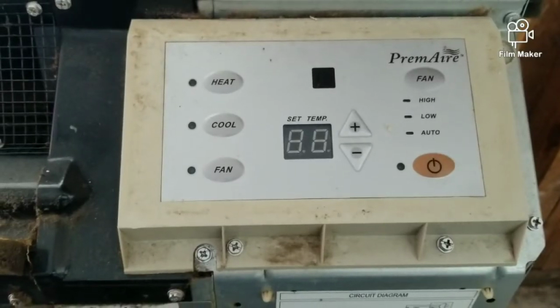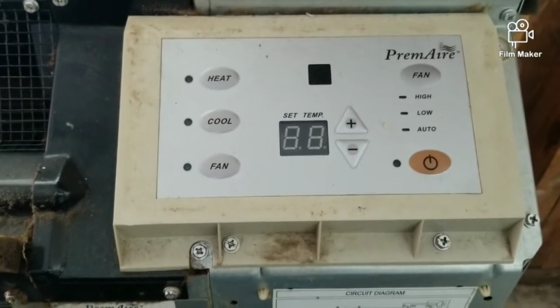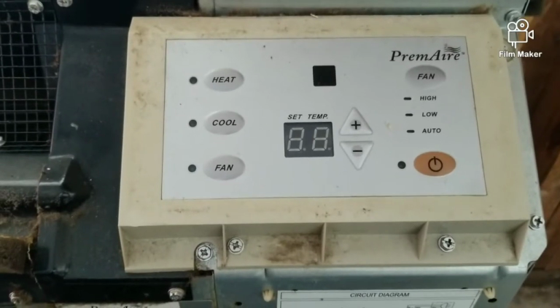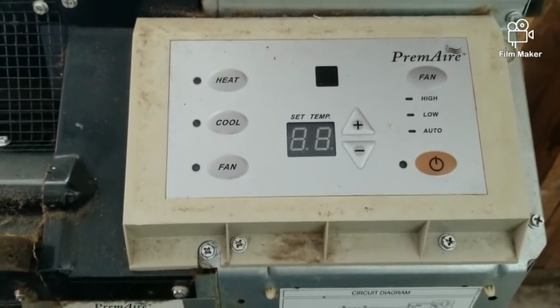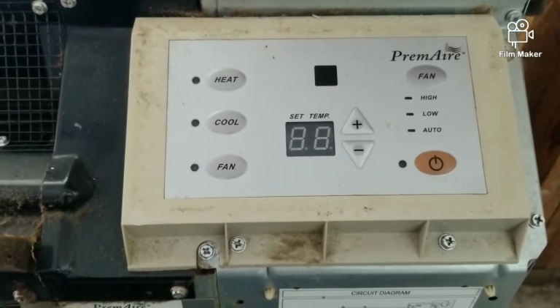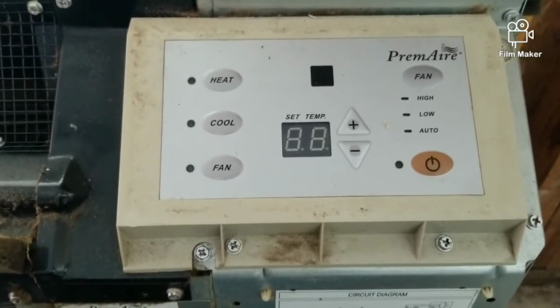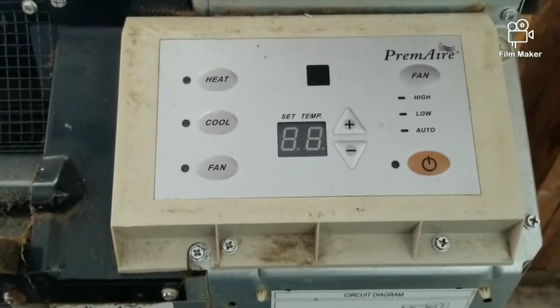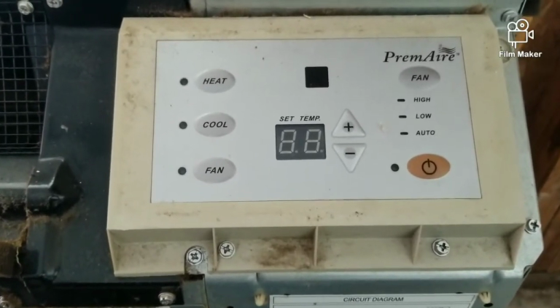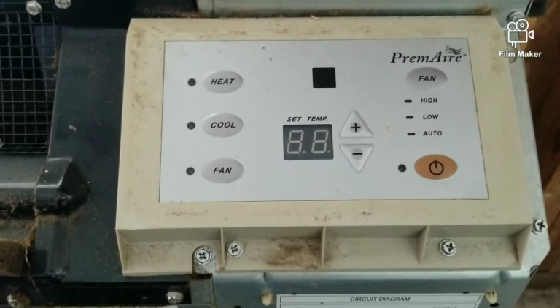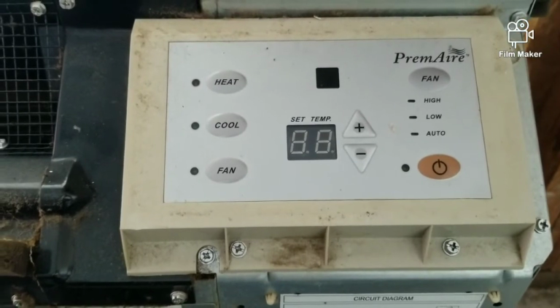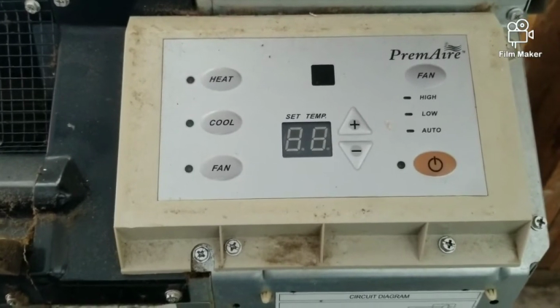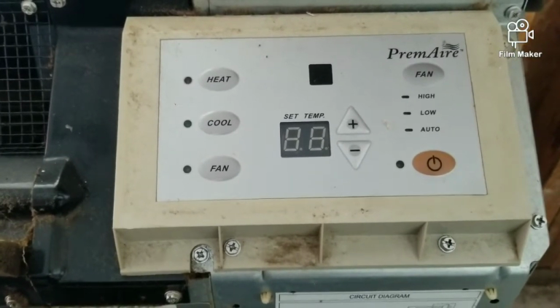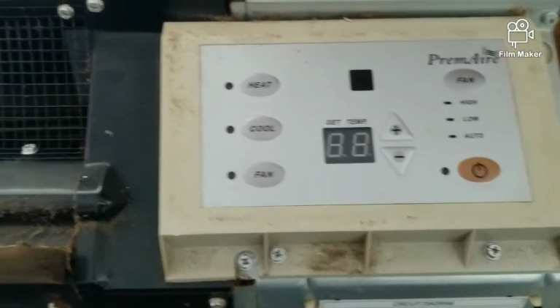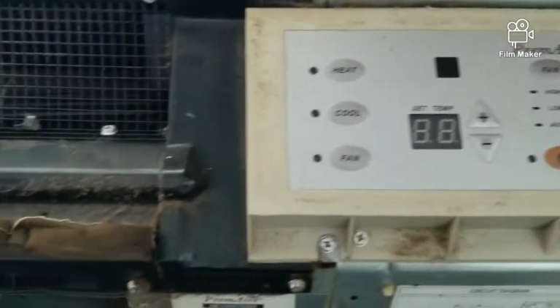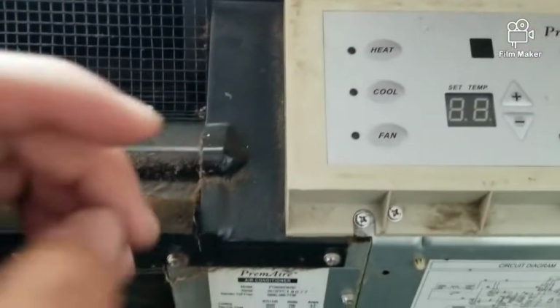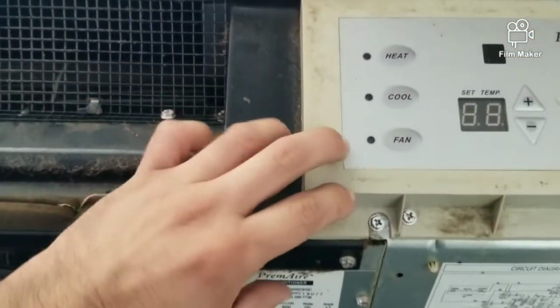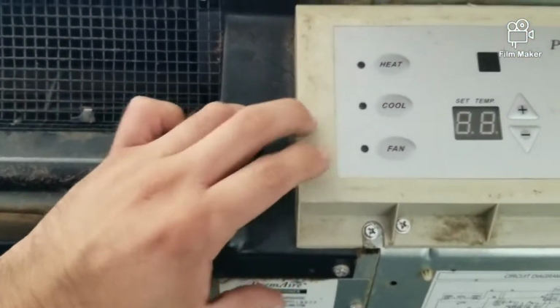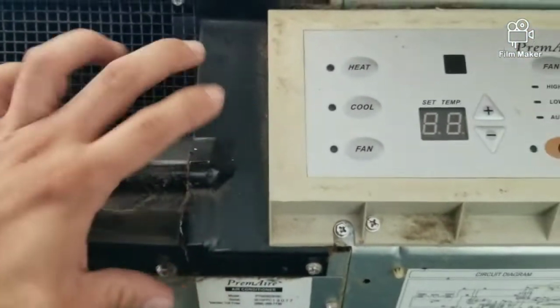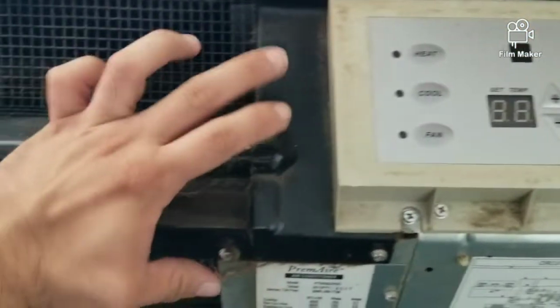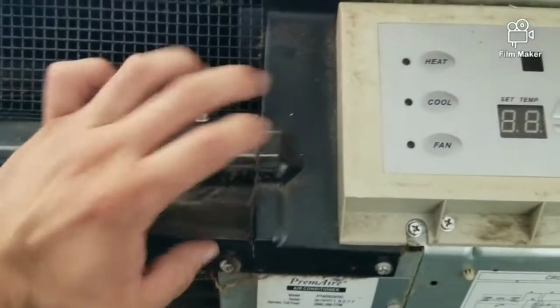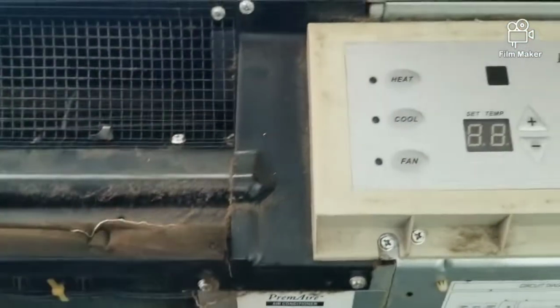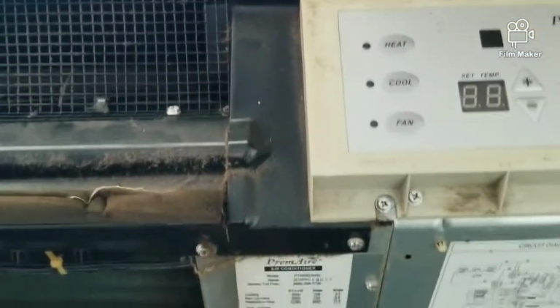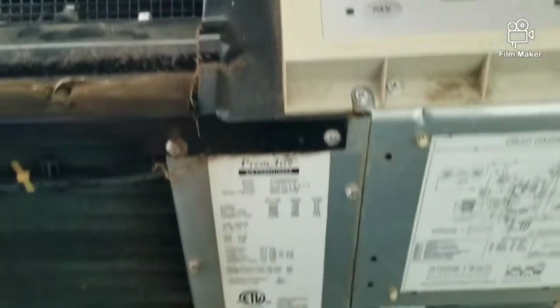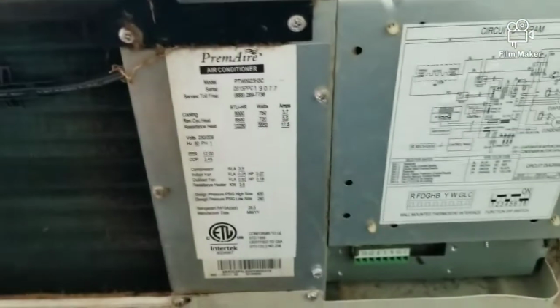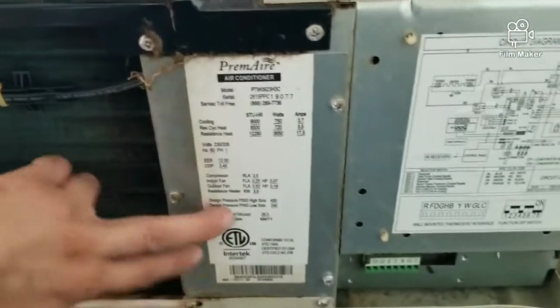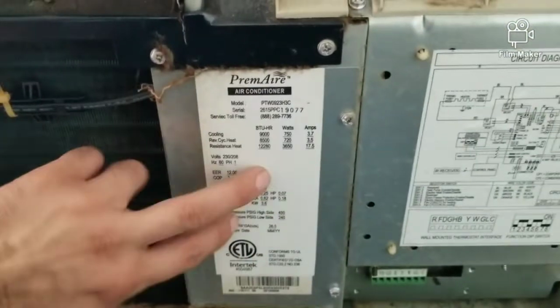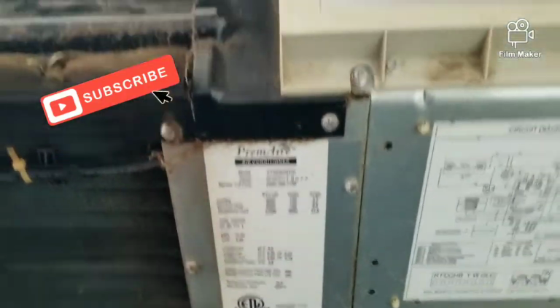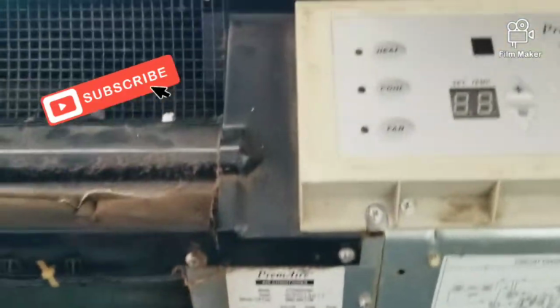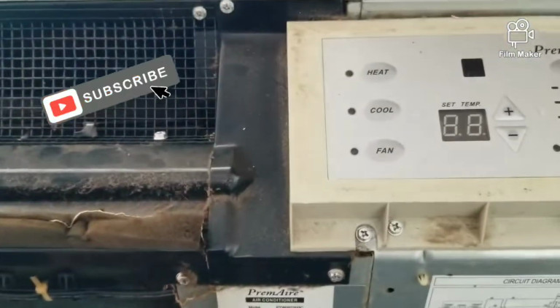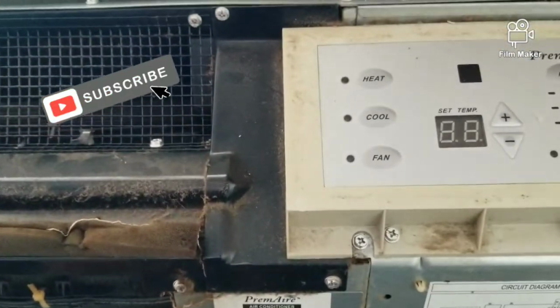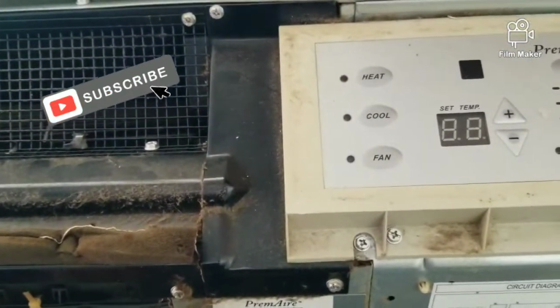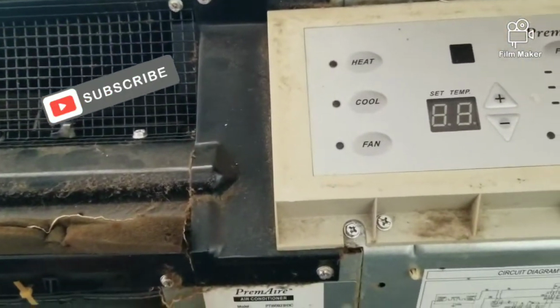We're going to start off by removing the control panel and we're also going to have to remove this metal plate here and also this metal cover here to access the thermistor.